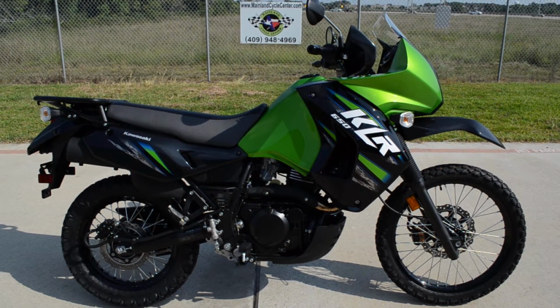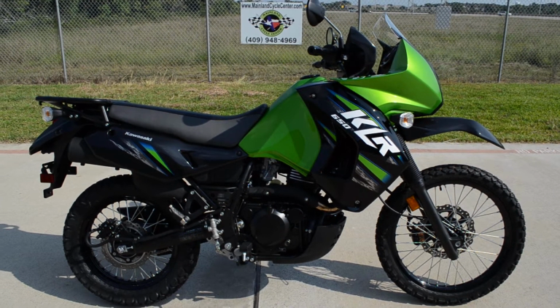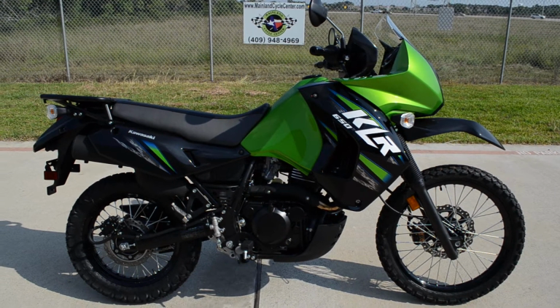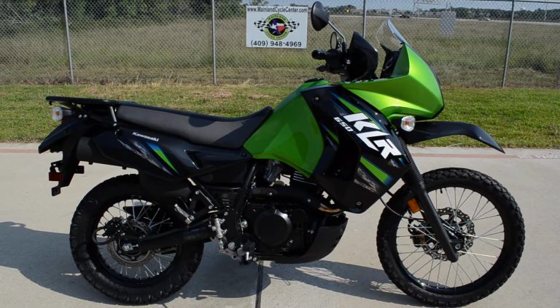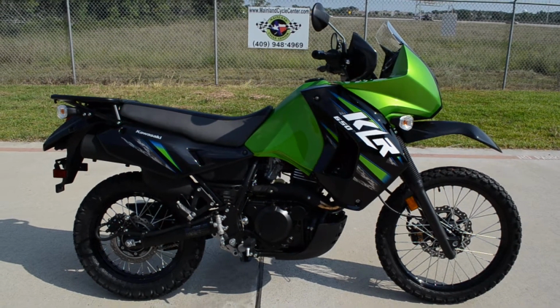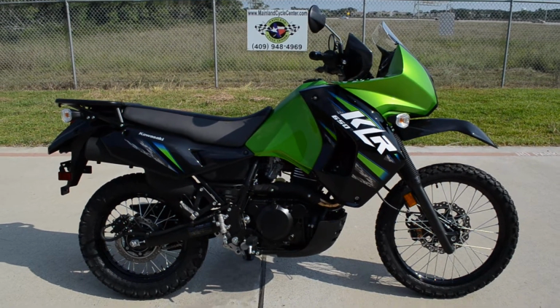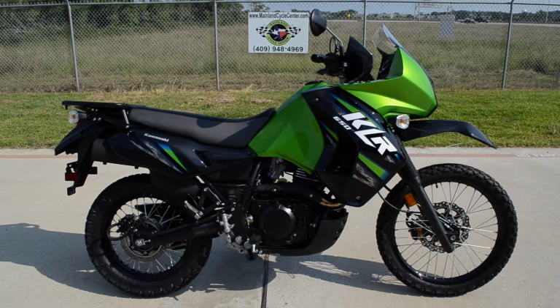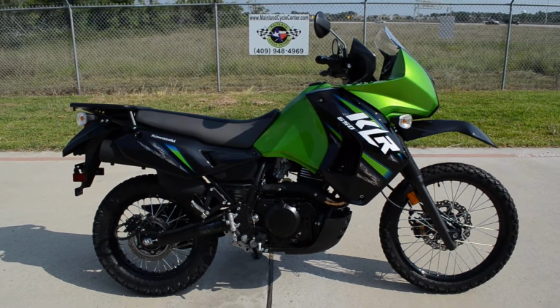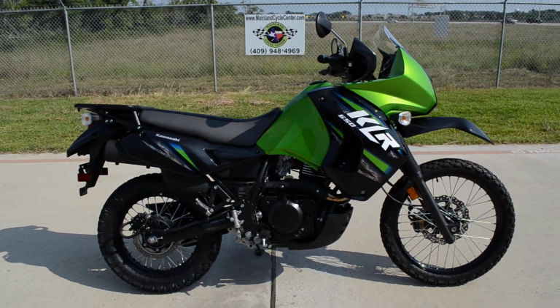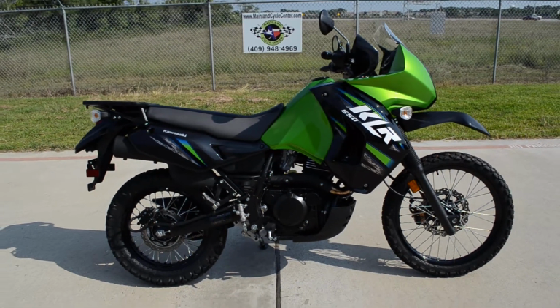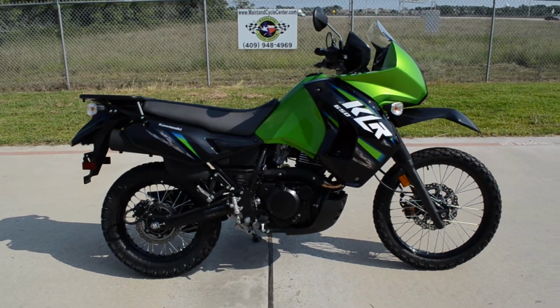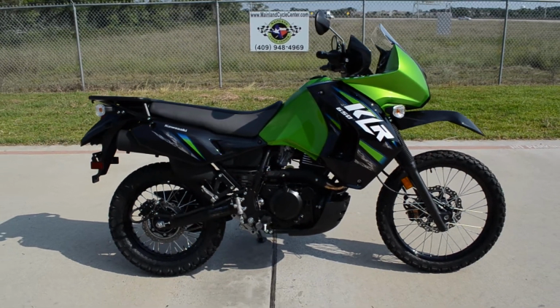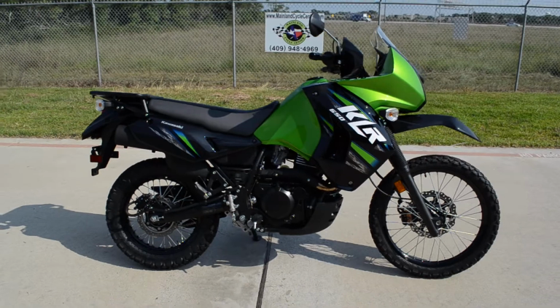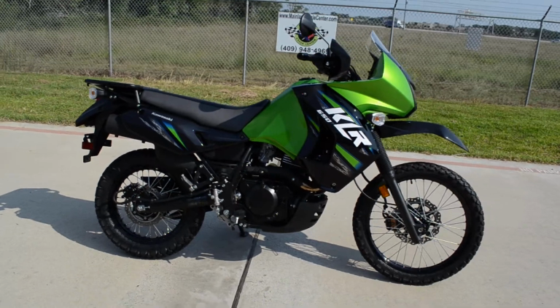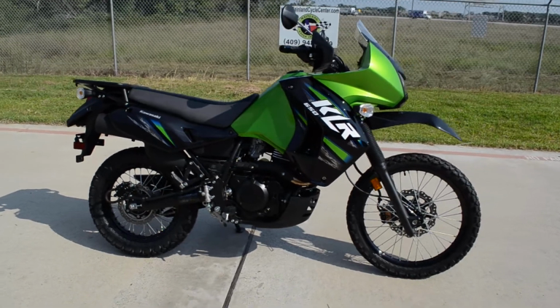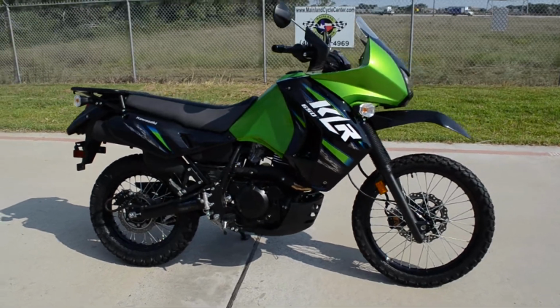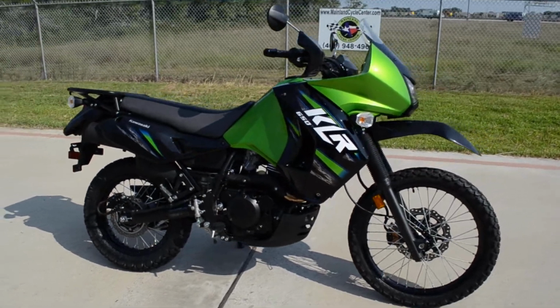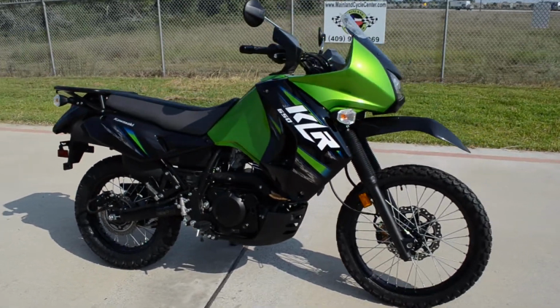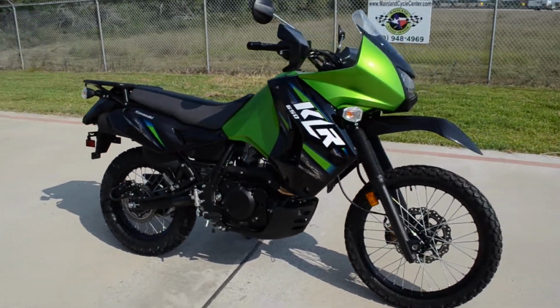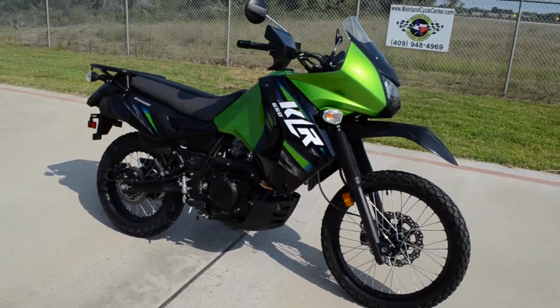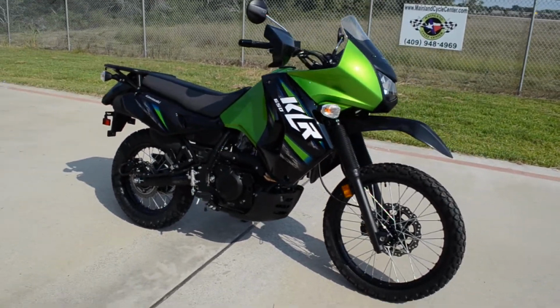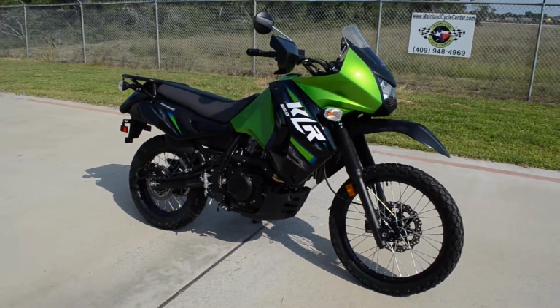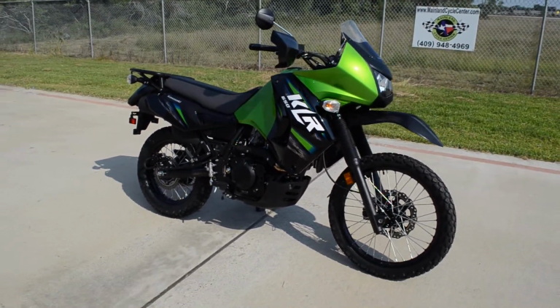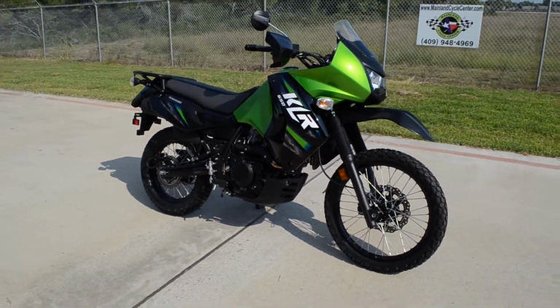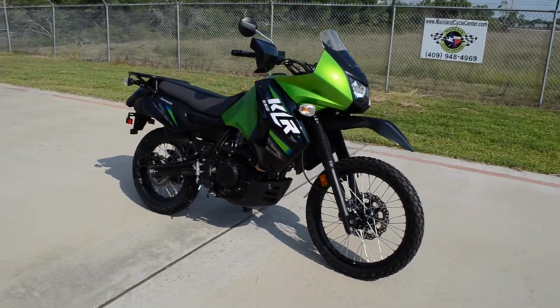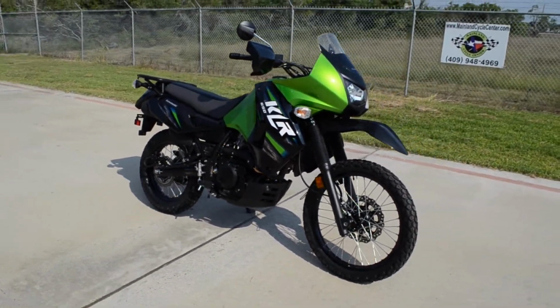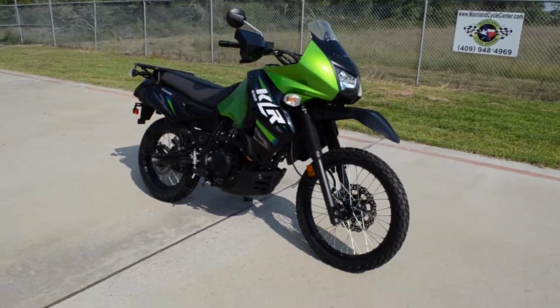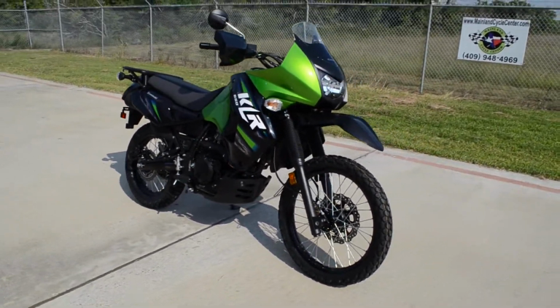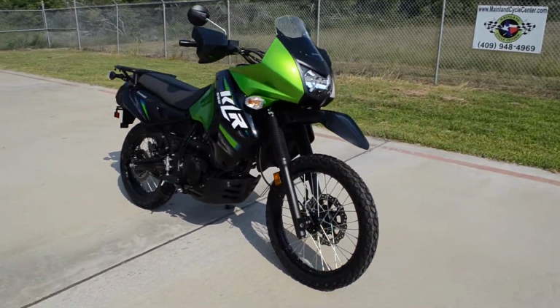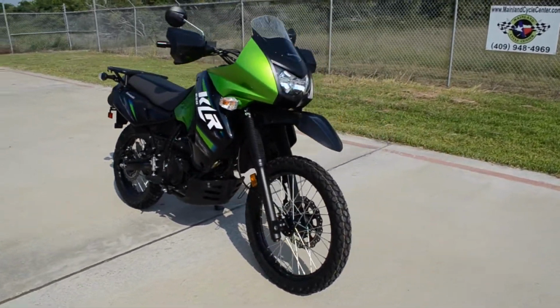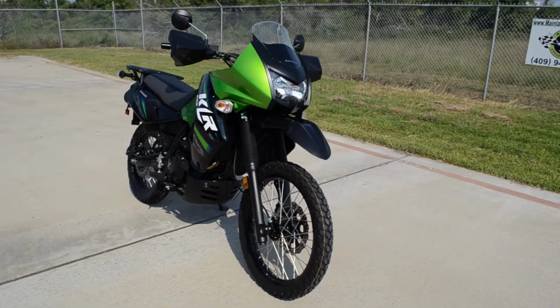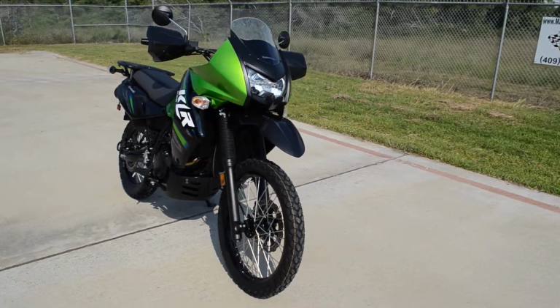Hi, welcome to Mainland Cycle Center's new vehicle department. Today I want to show you a 2013 Kawasaki KLR650.